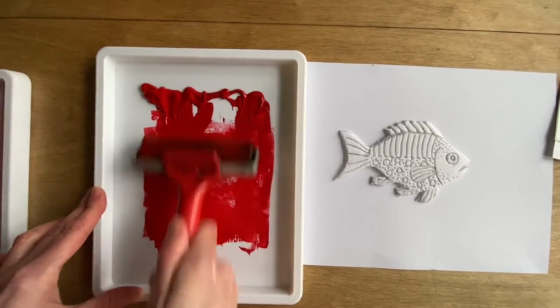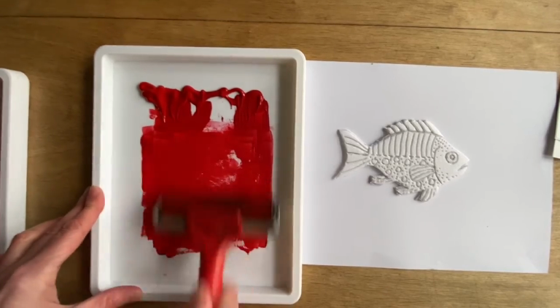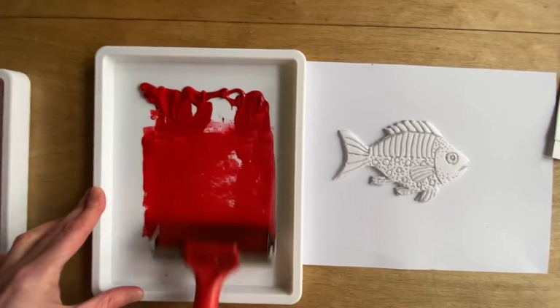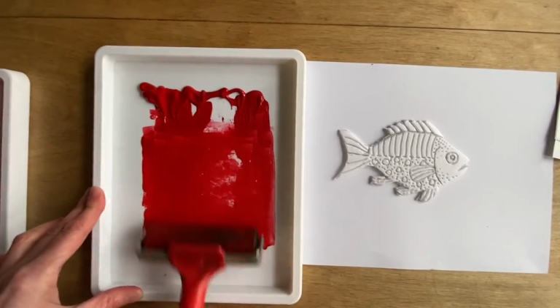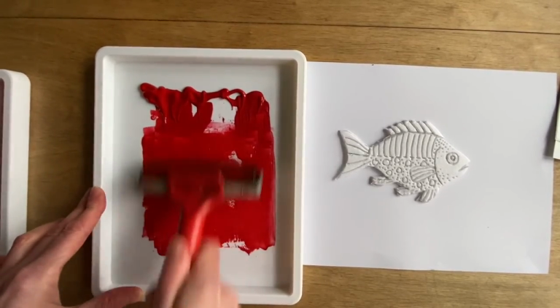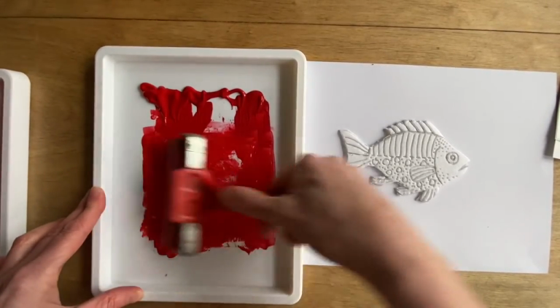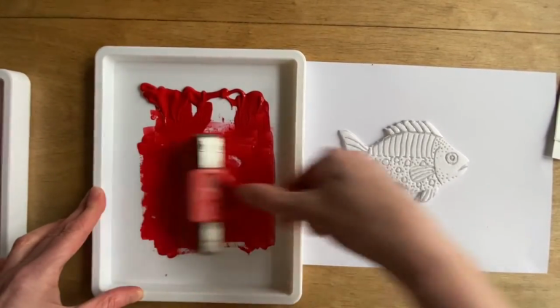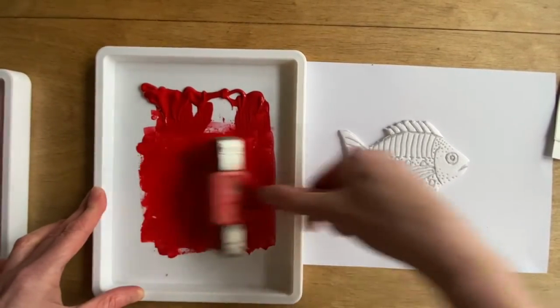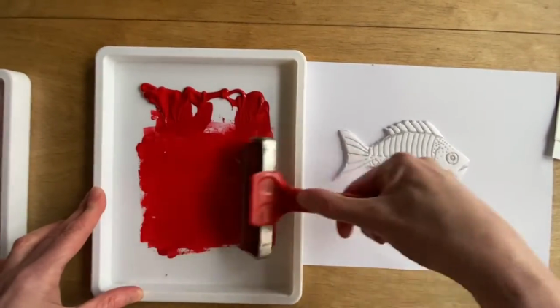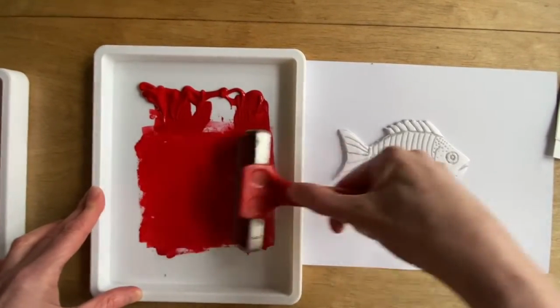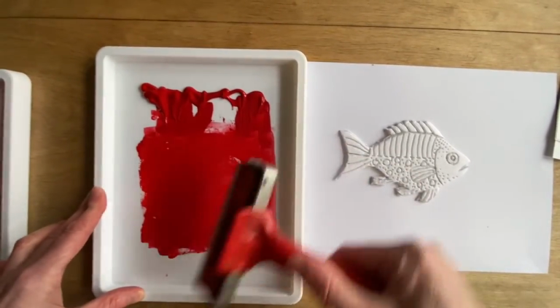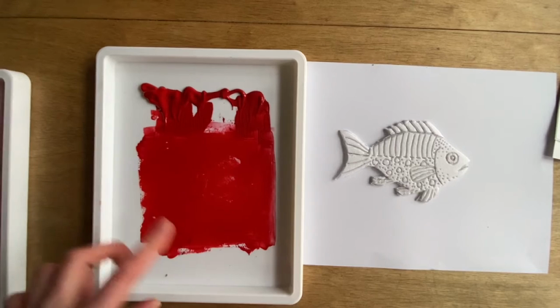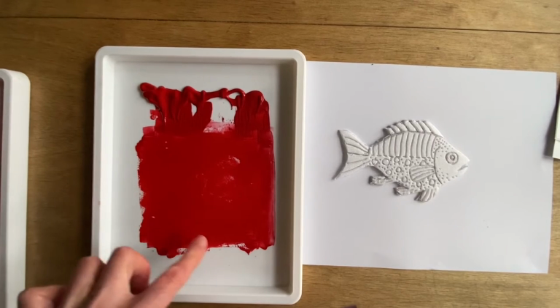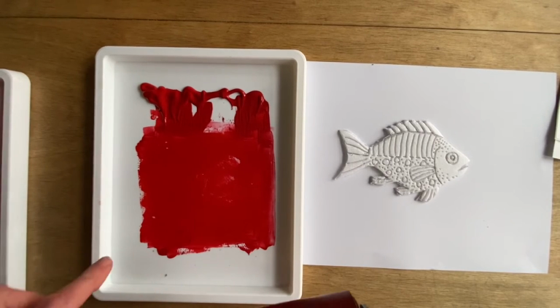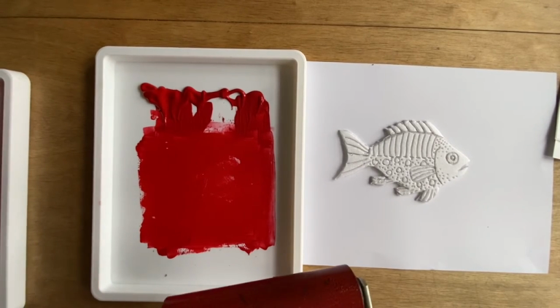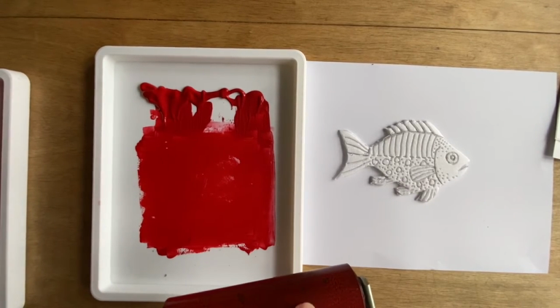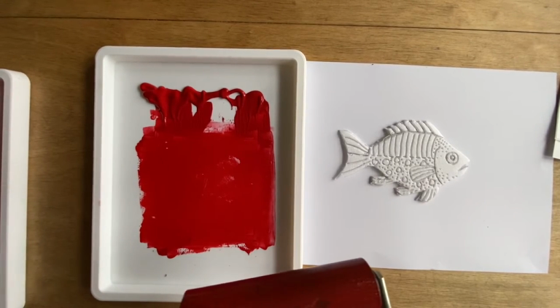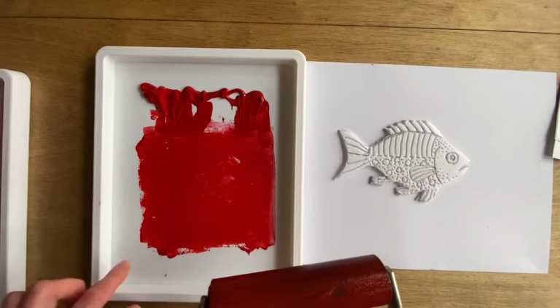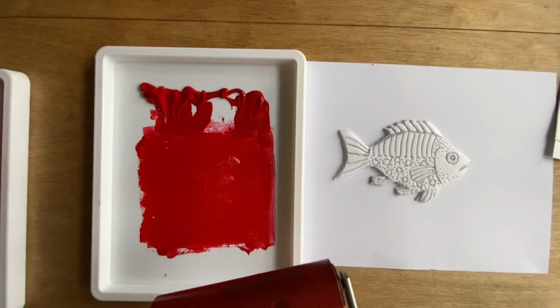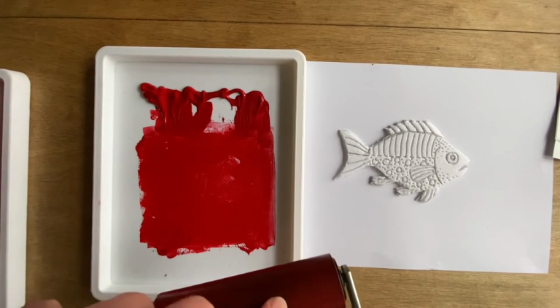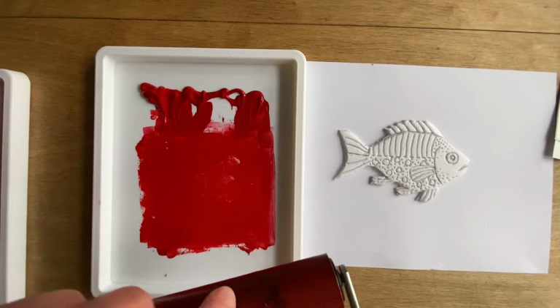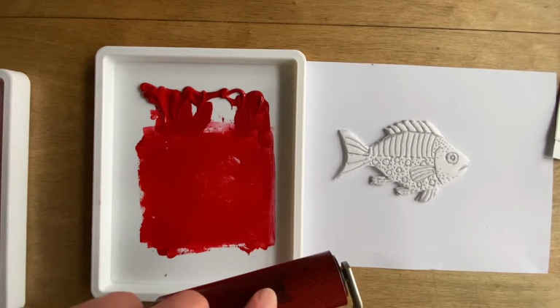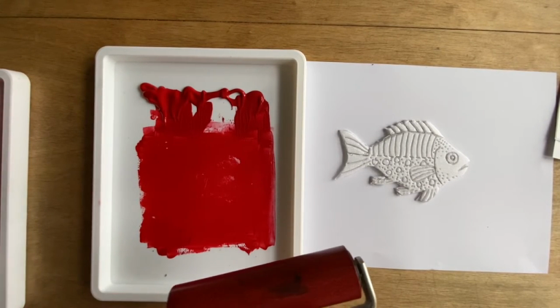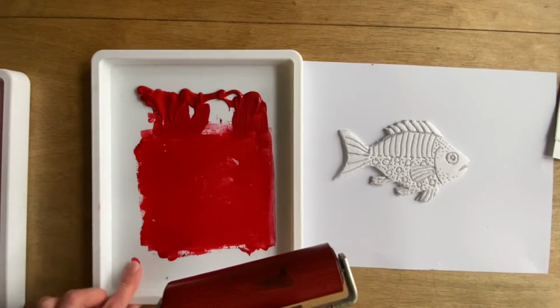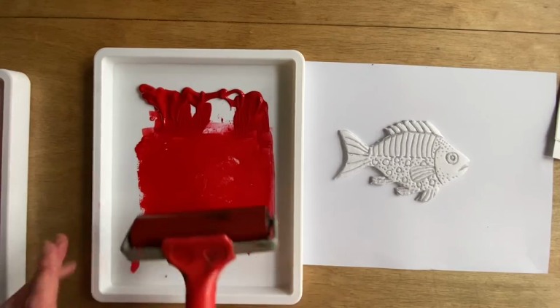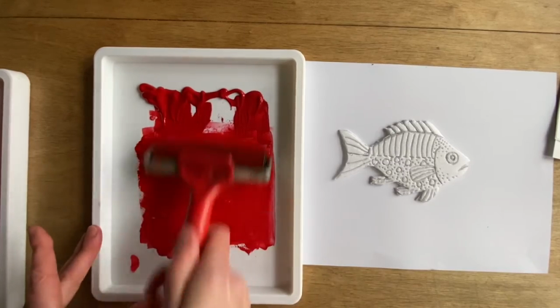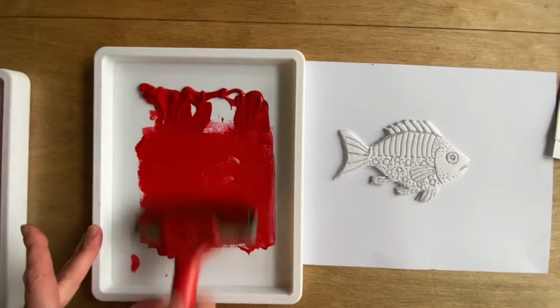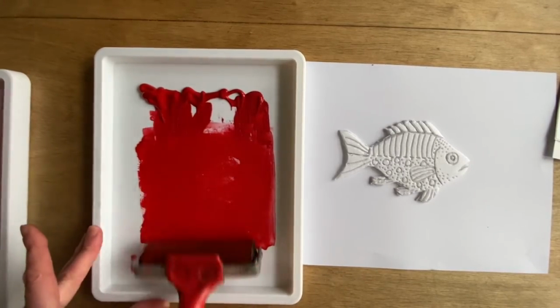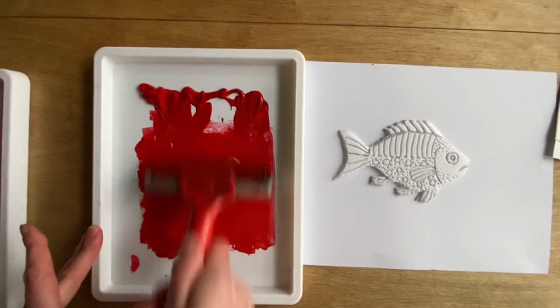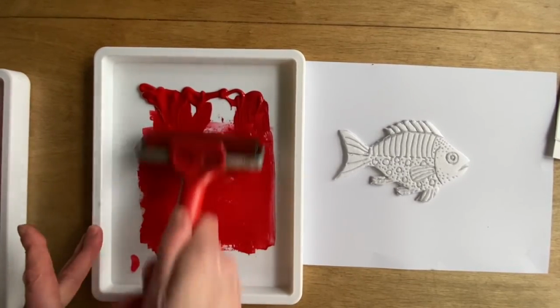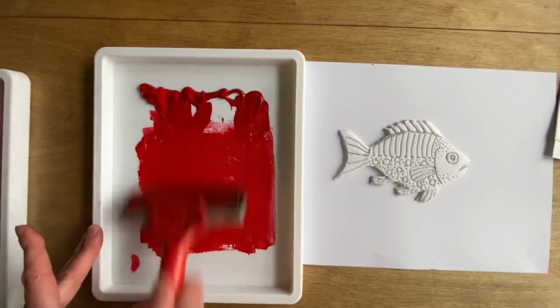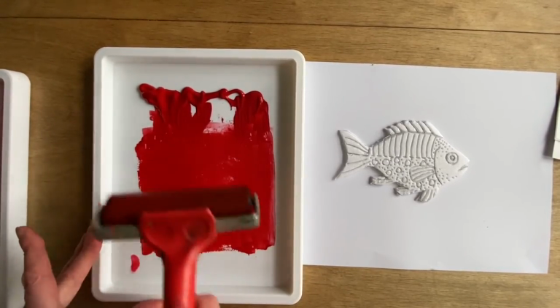You might find that you get little bits in the ink. Do not worry — you can just pick them up on the surface of your finger and move them, or use a scrap of card to do that. Then just roll and get a nice even surface.